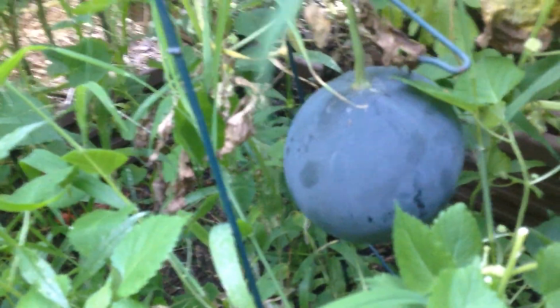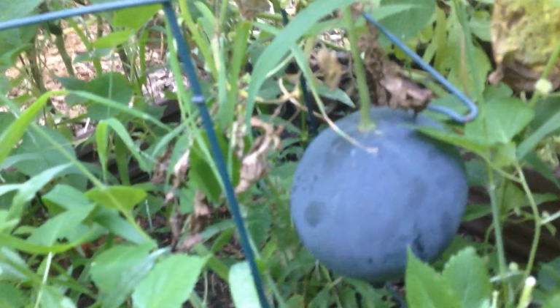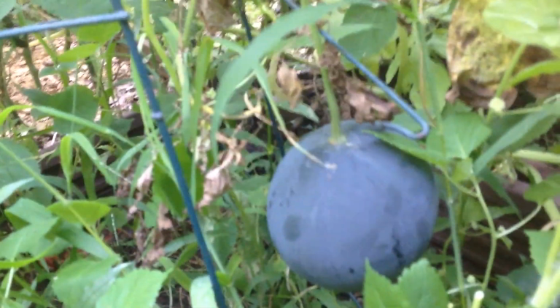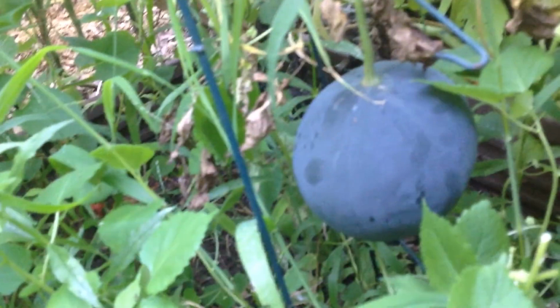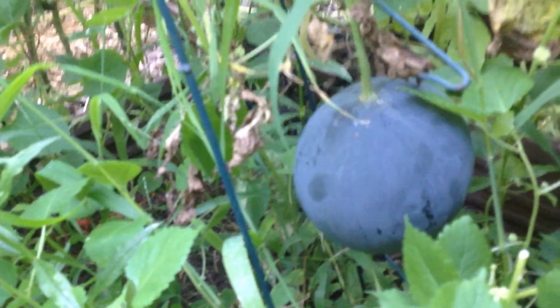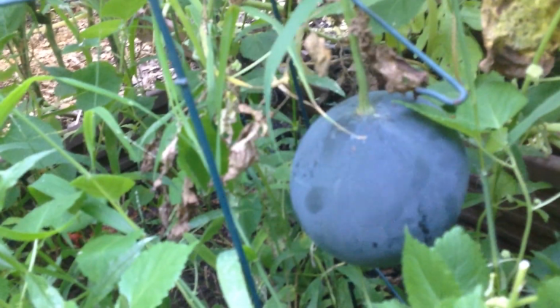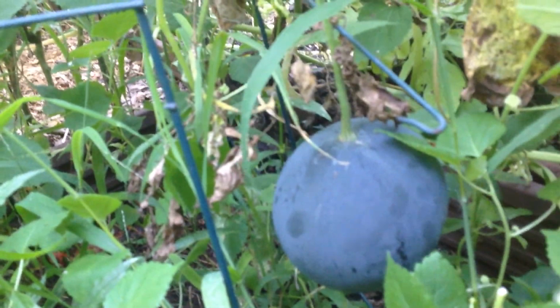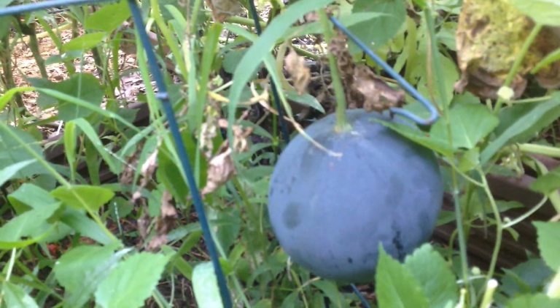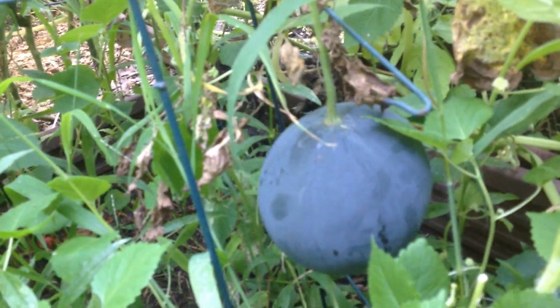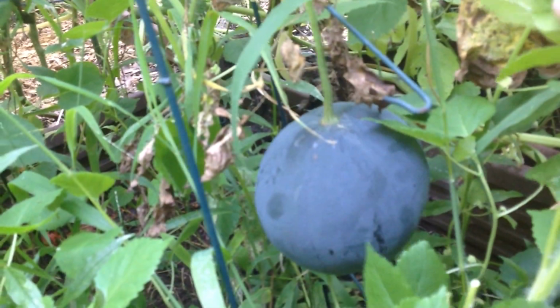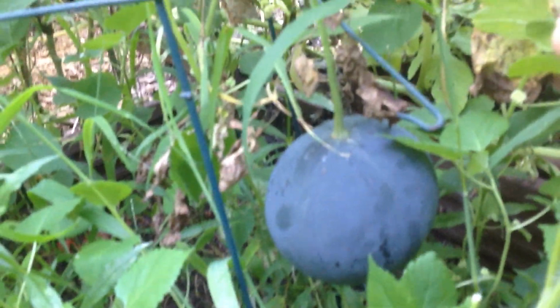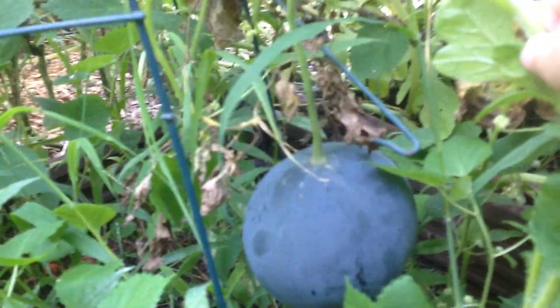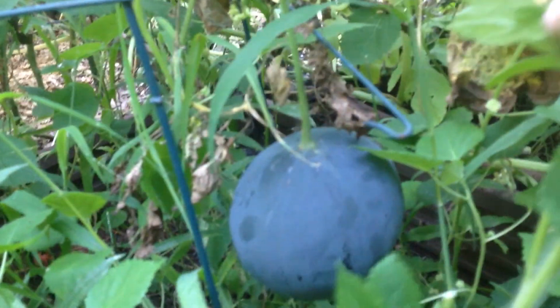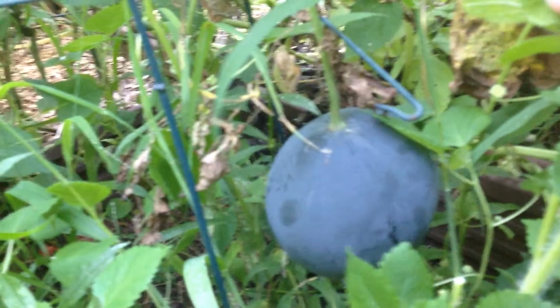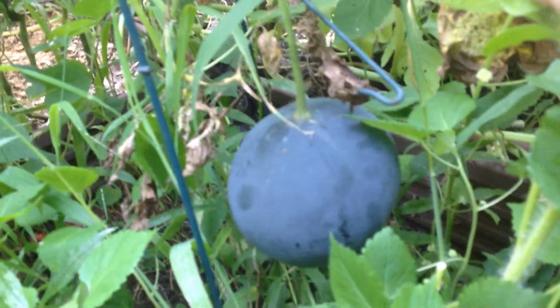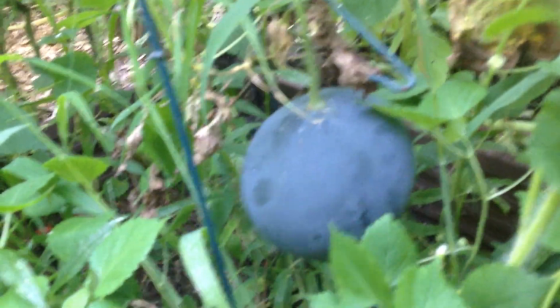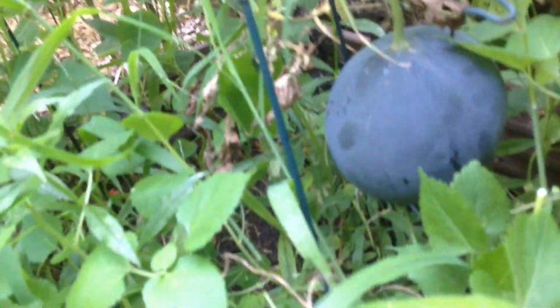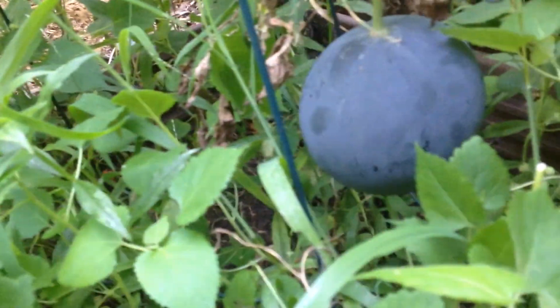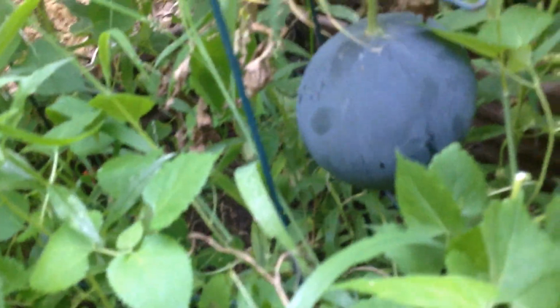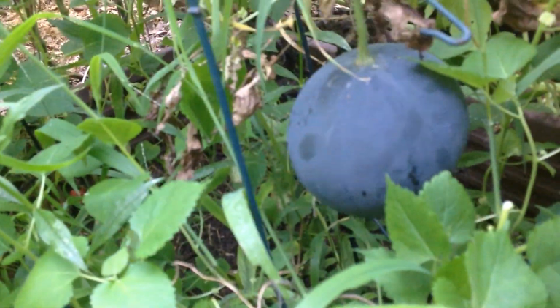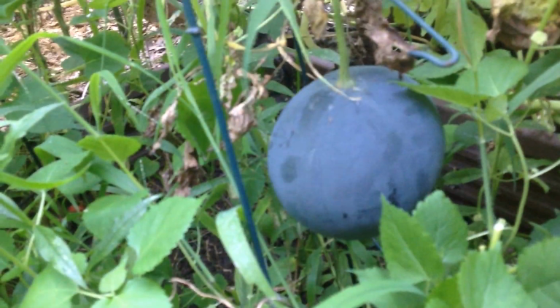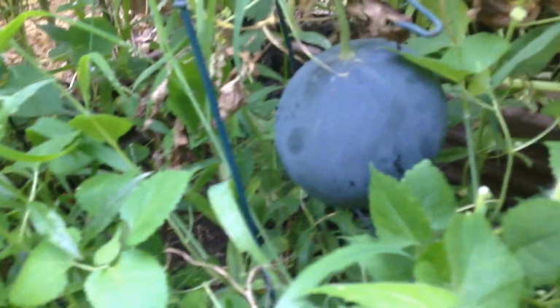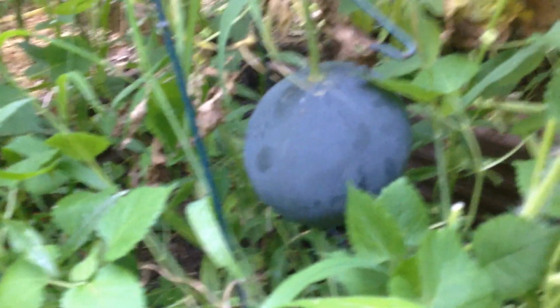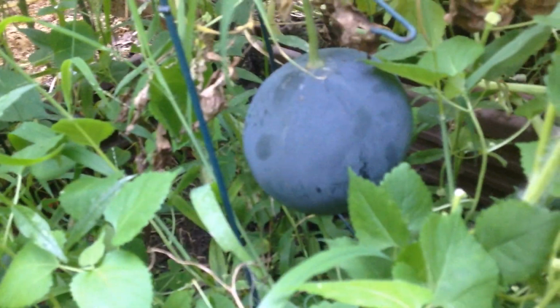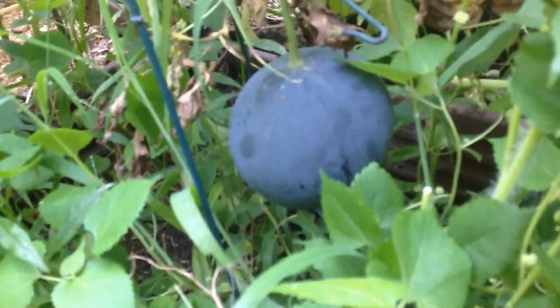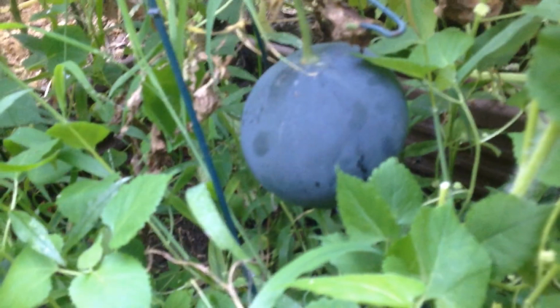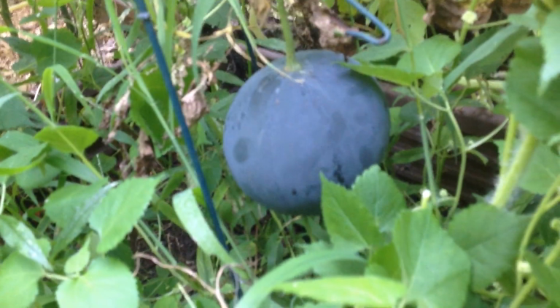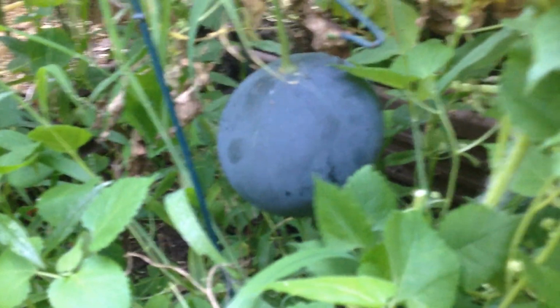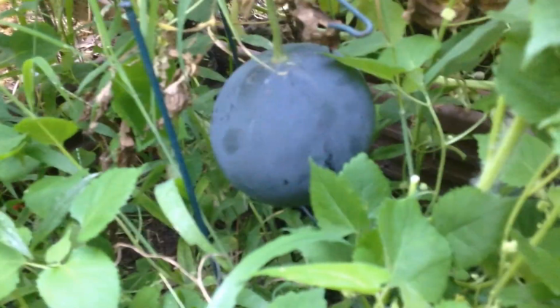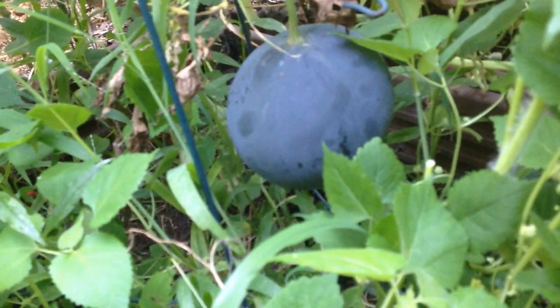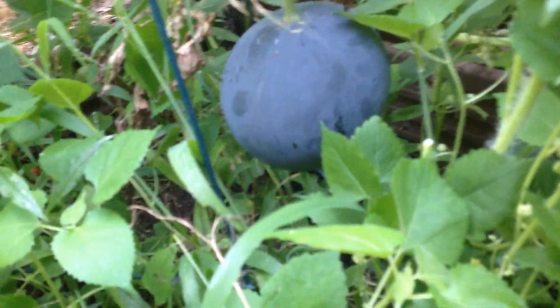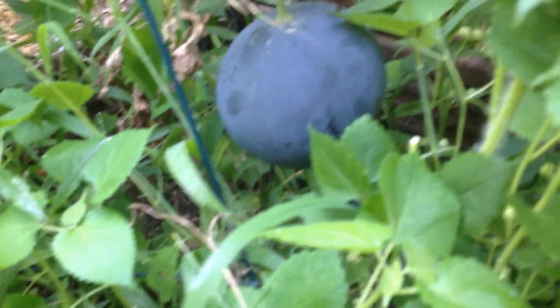And we think we got a hybrid of a pumpkin and a big beef tomato, because it doesn't have any ridges, but it's a pumpkin. It looks like a giant blueberry.